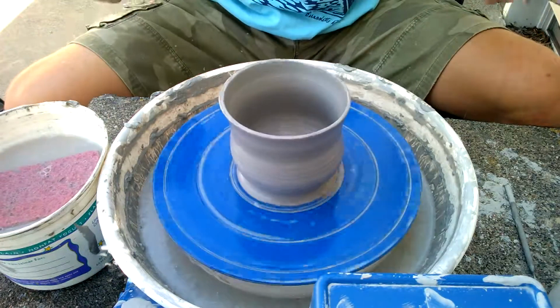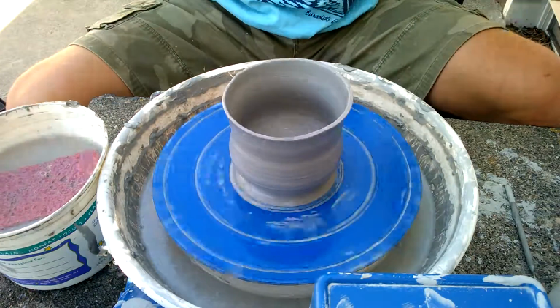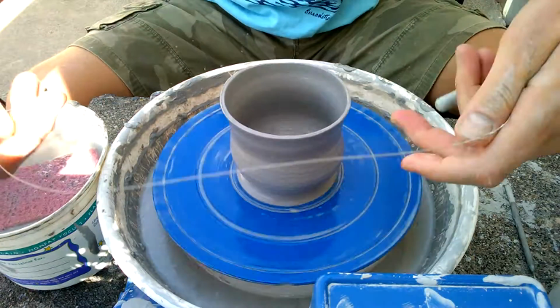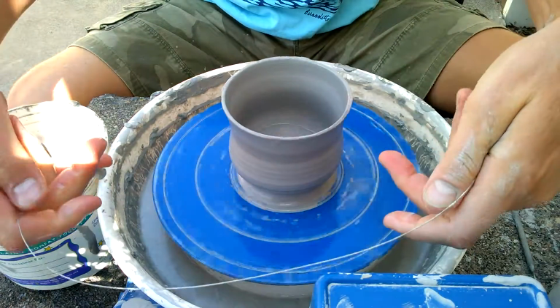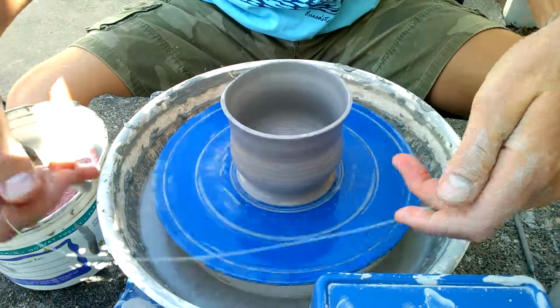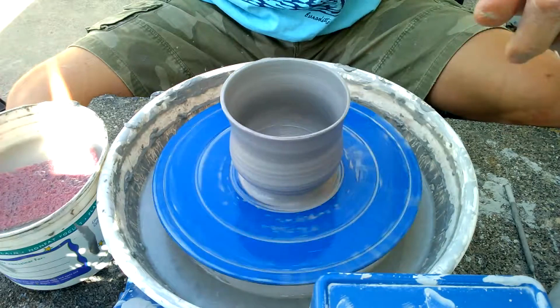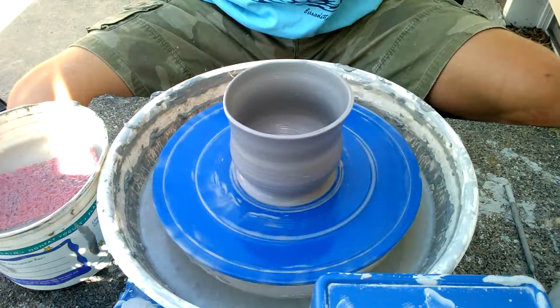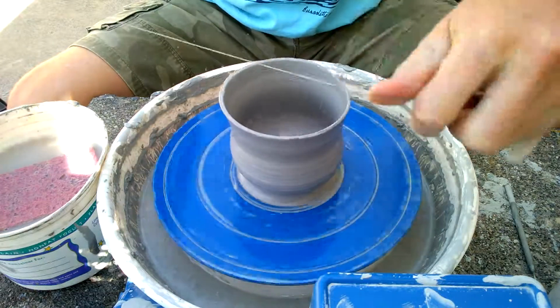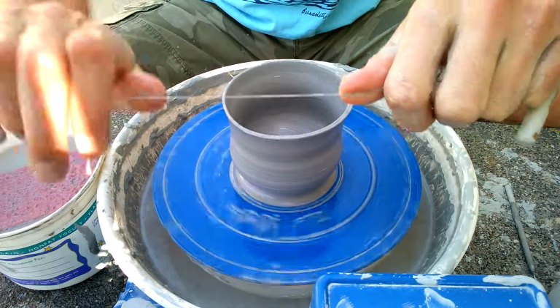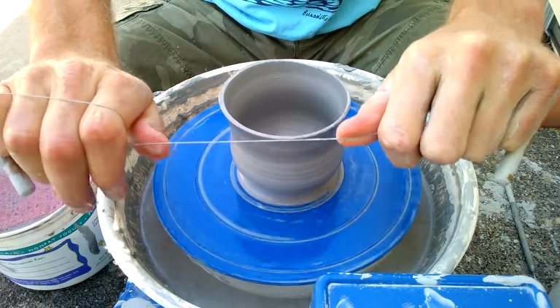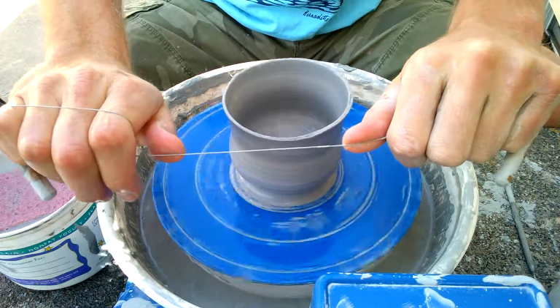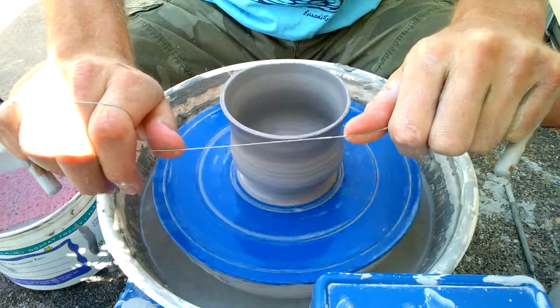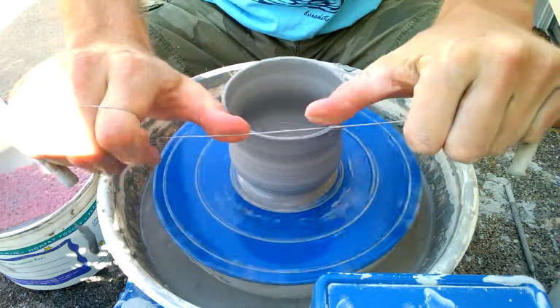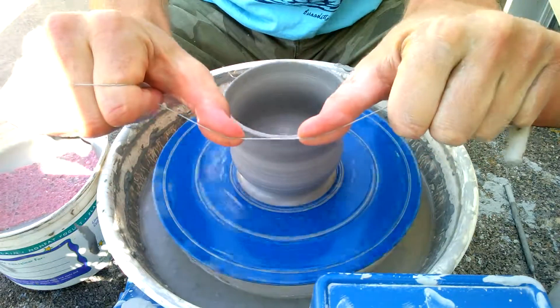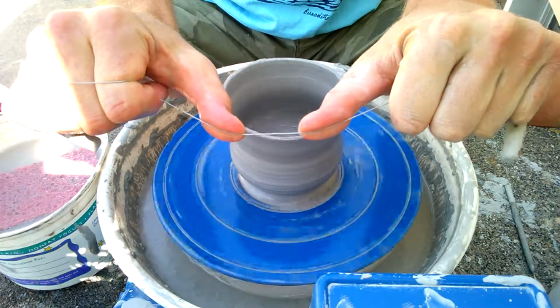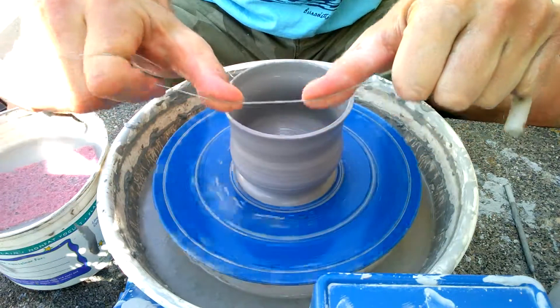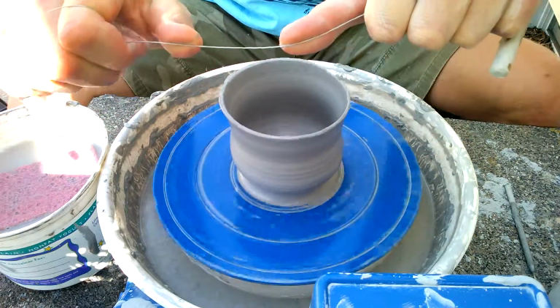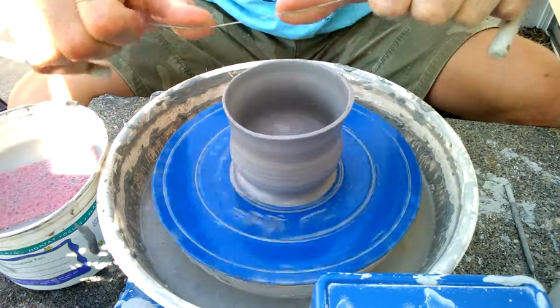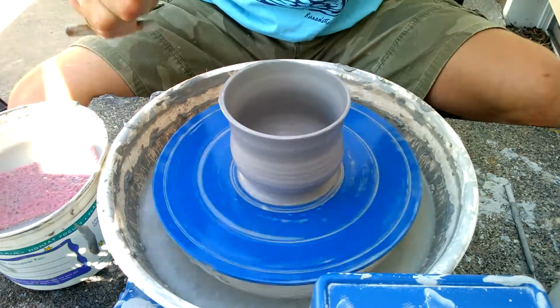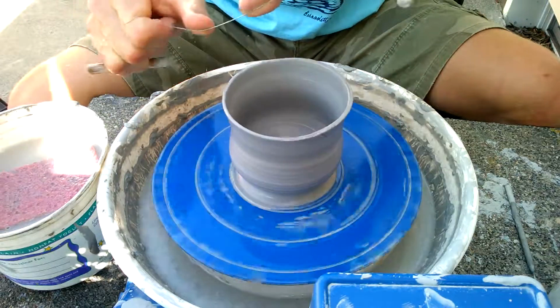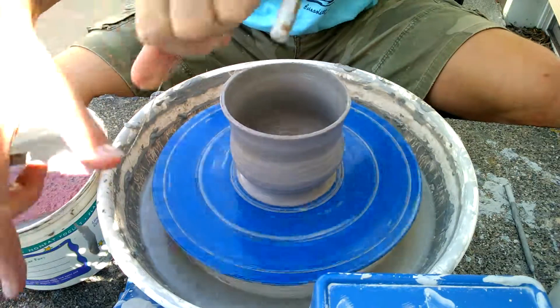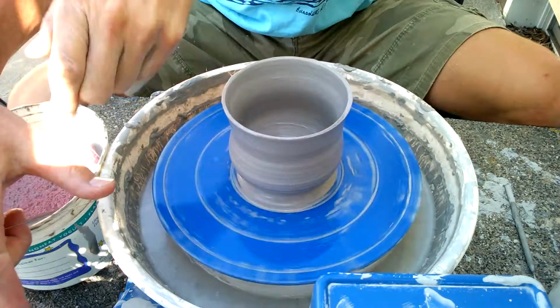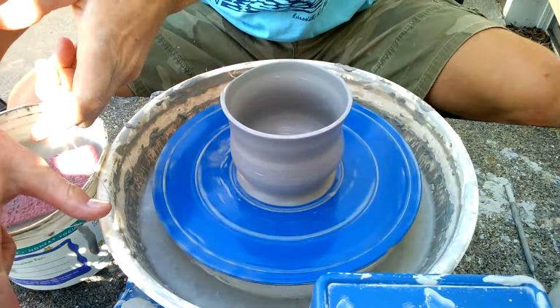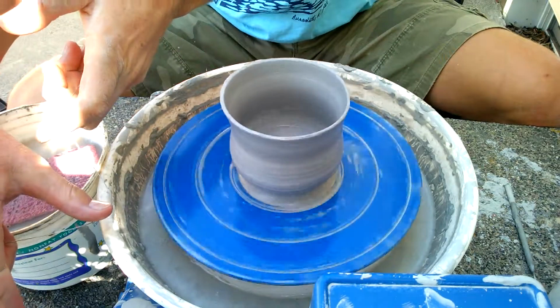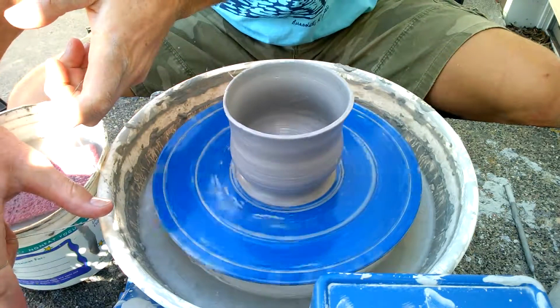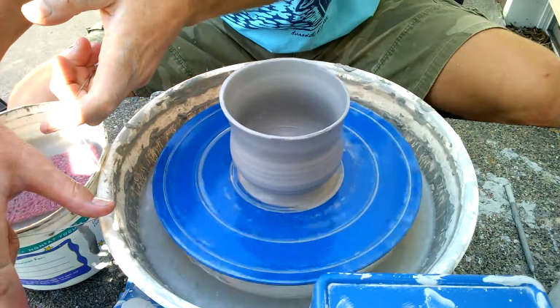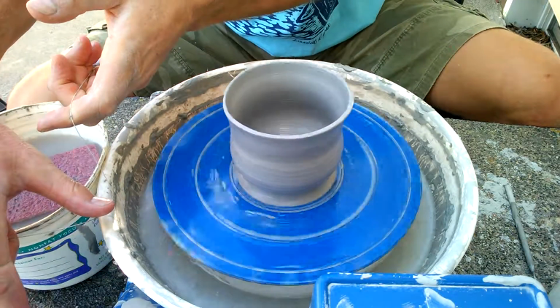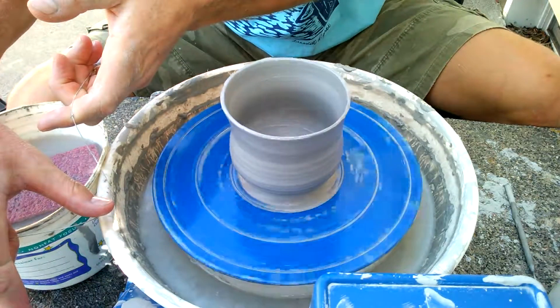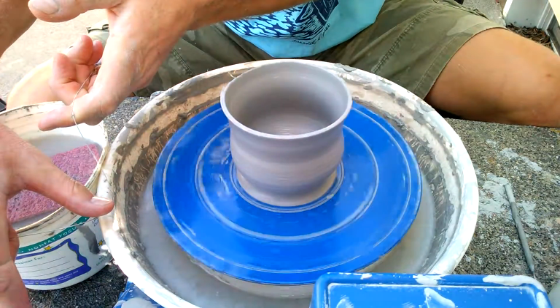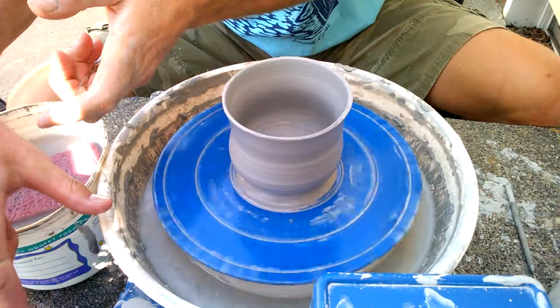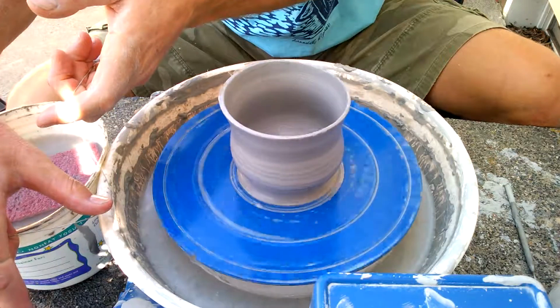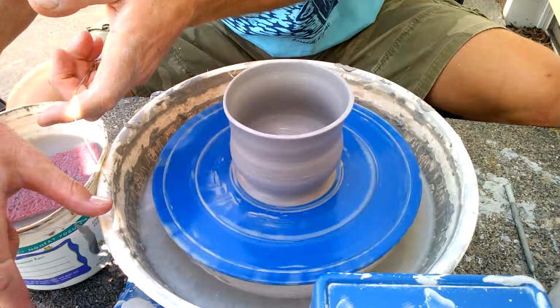First thing you want to do is take your wire, wrap your hands around it so they're kind of like dental floss. Fingers close, thumbs close together, just like you're flossing your teeth. Slow your wheel almost to a crawl.